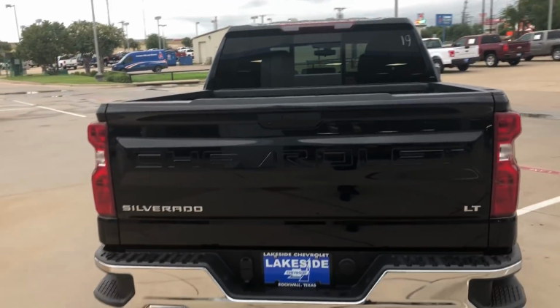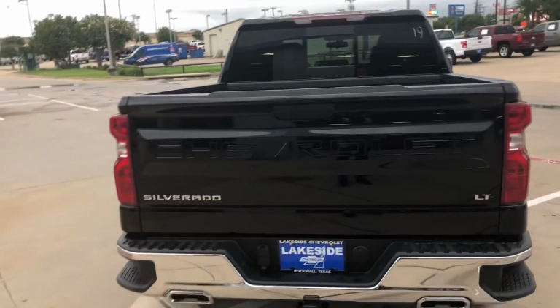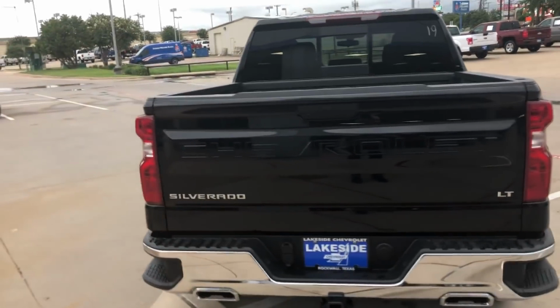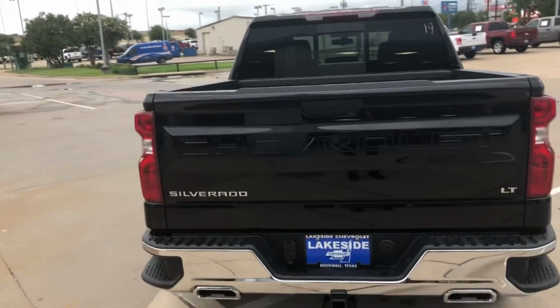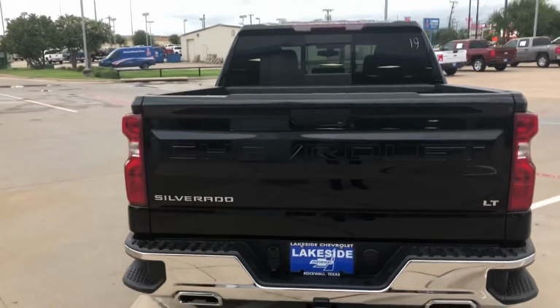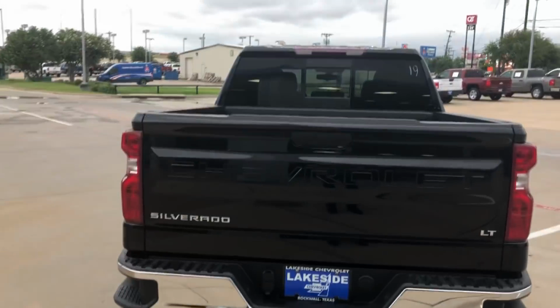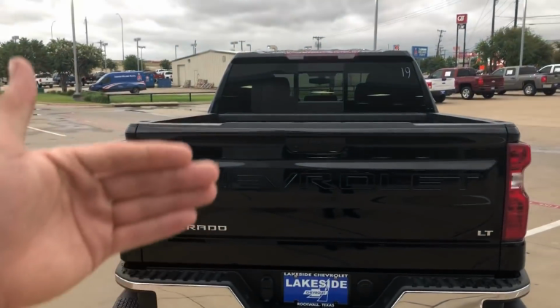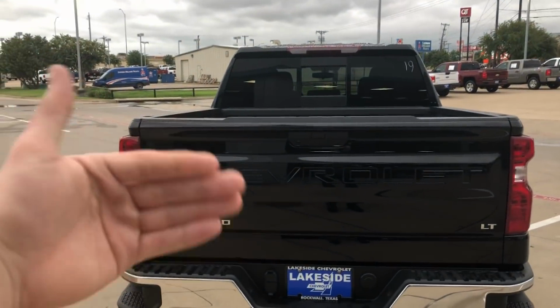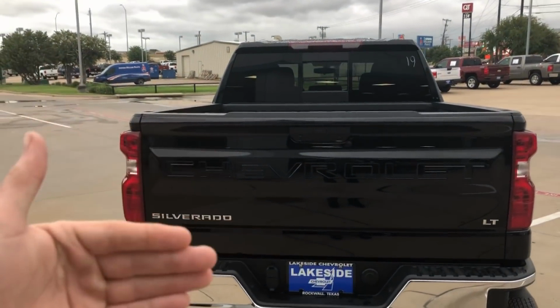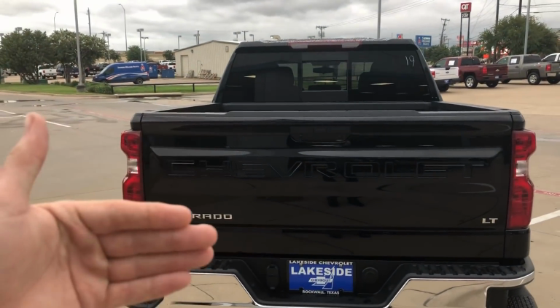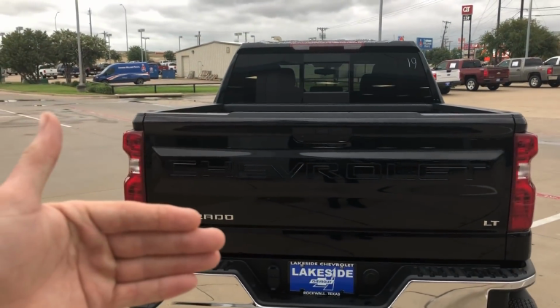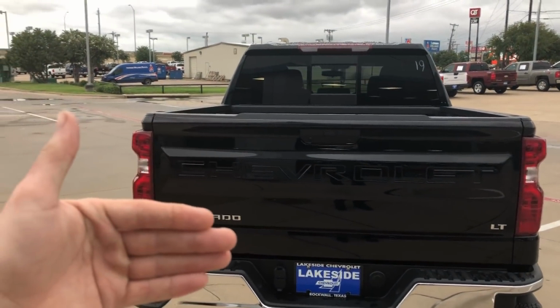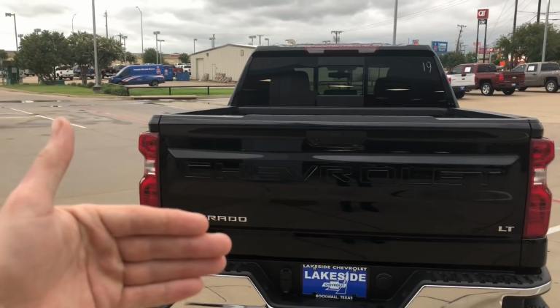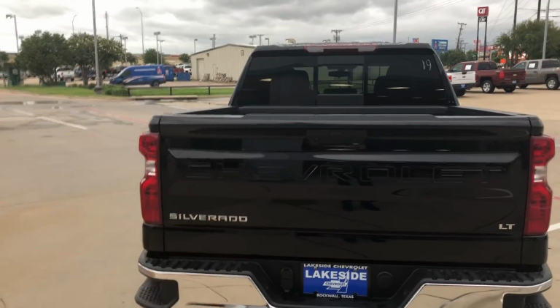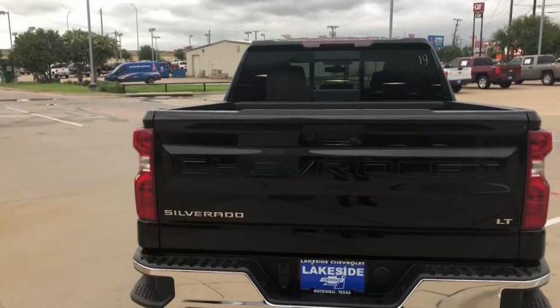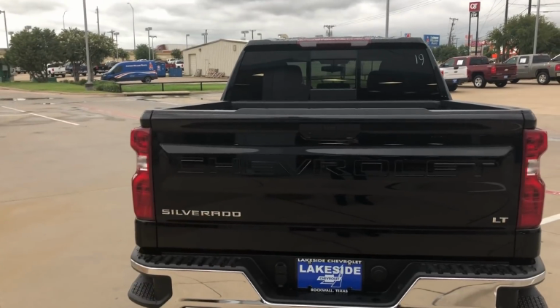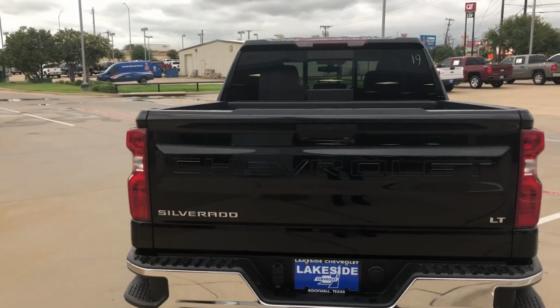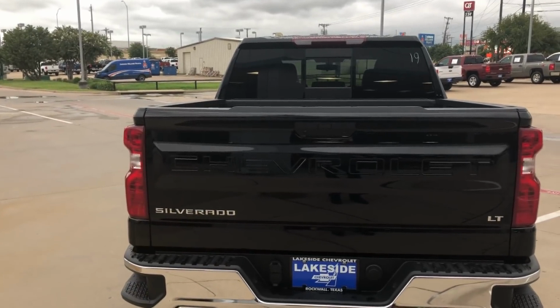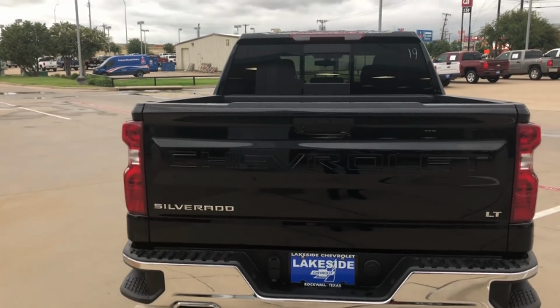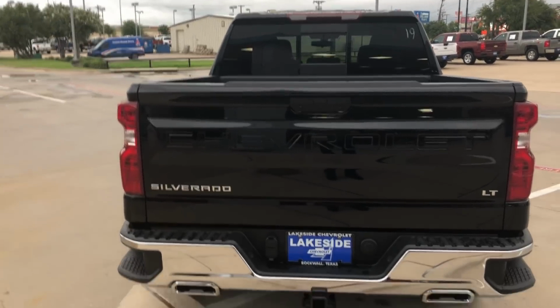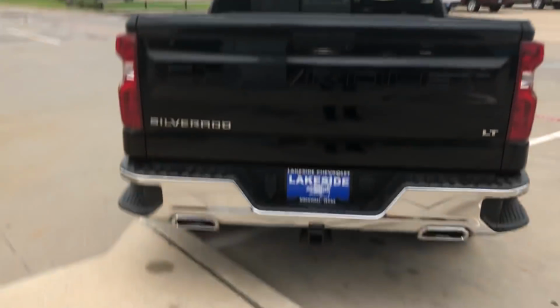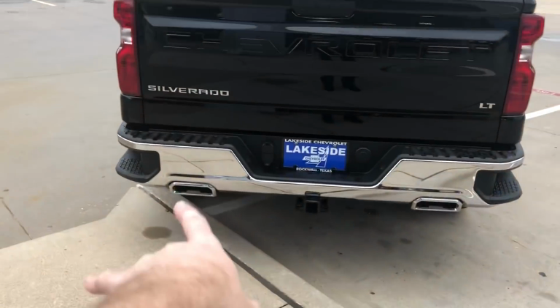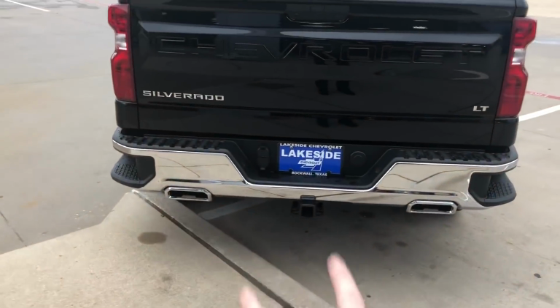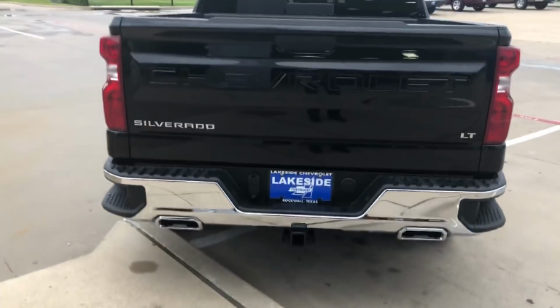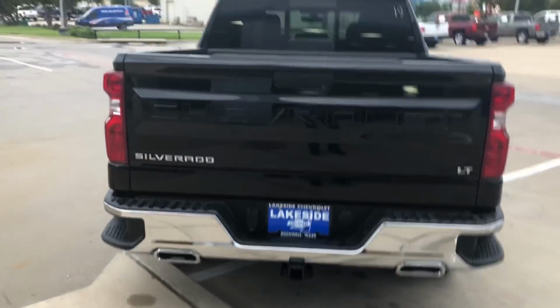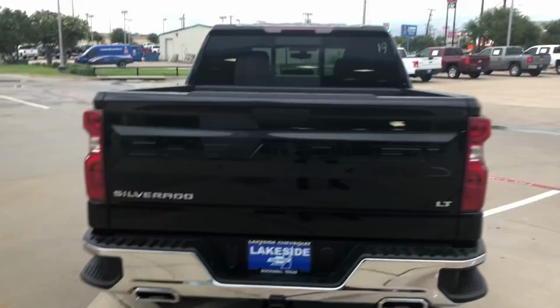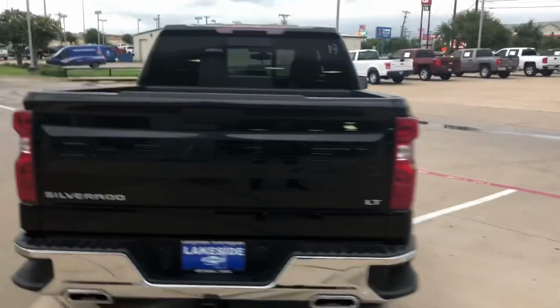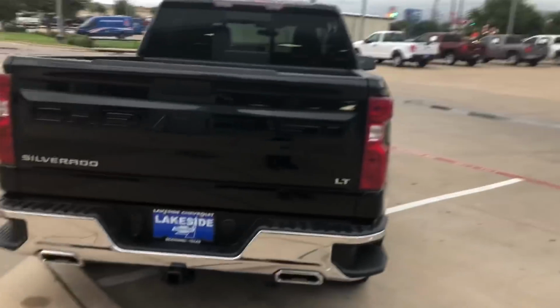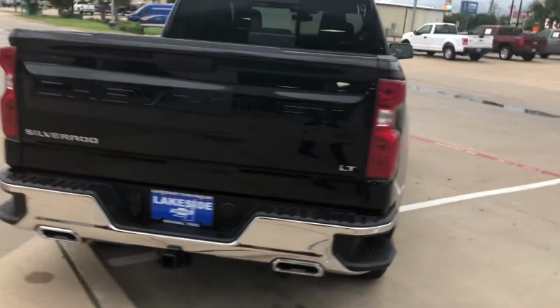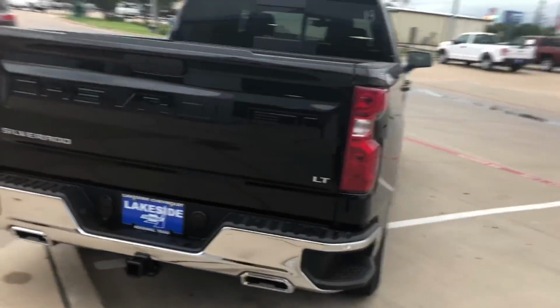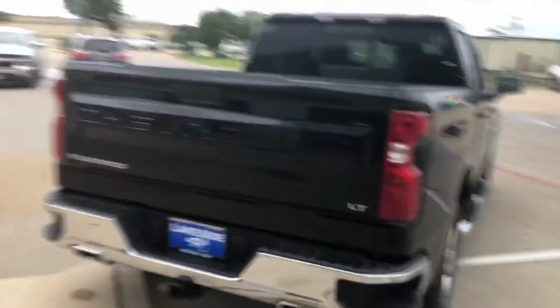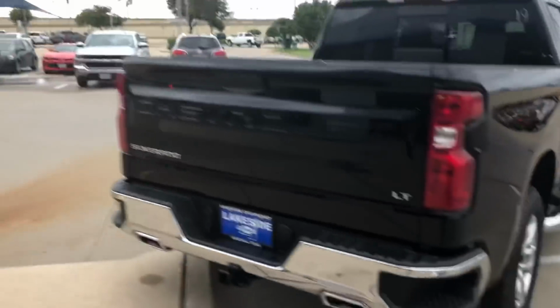The tailgate, honestly, is a little too flat to me. It could look right. Exhaust tips have got to go - let's be real, those are hideous.